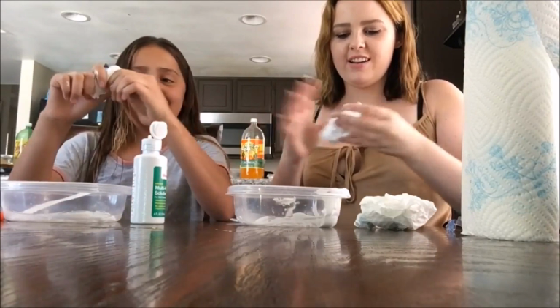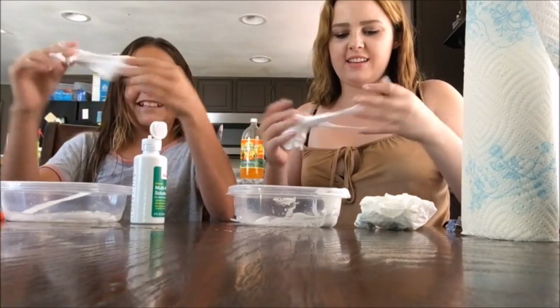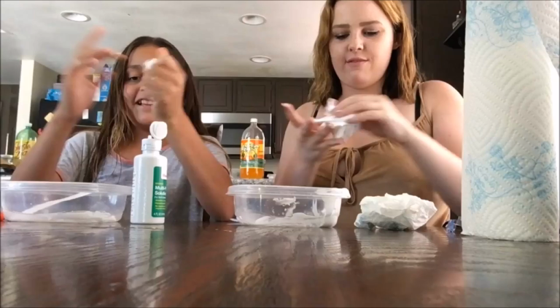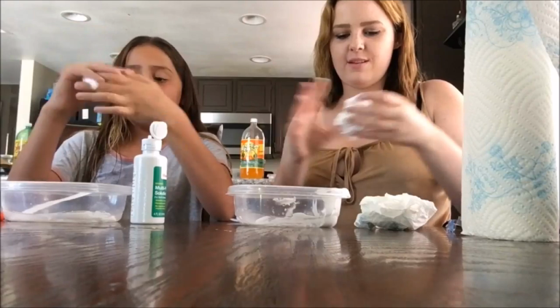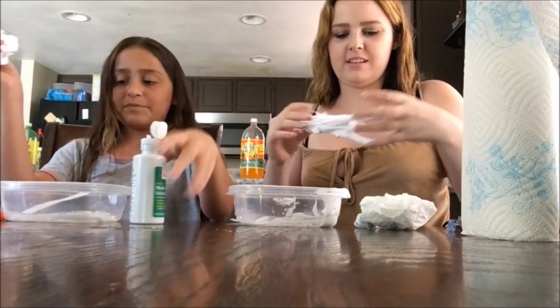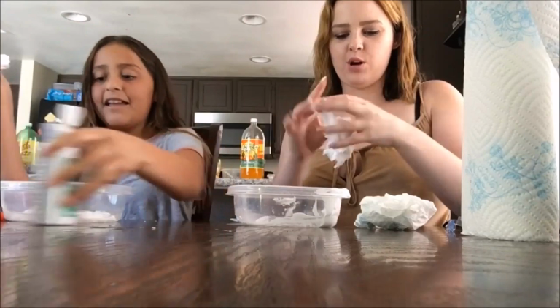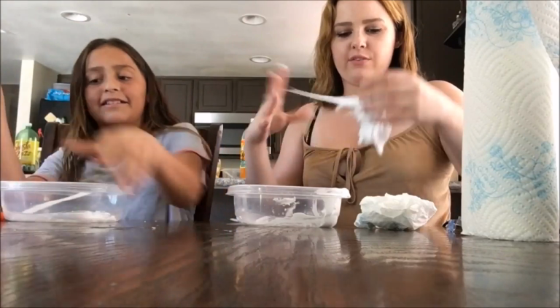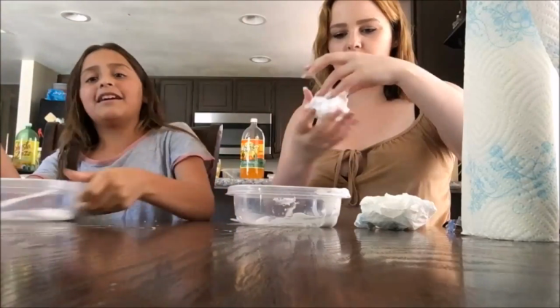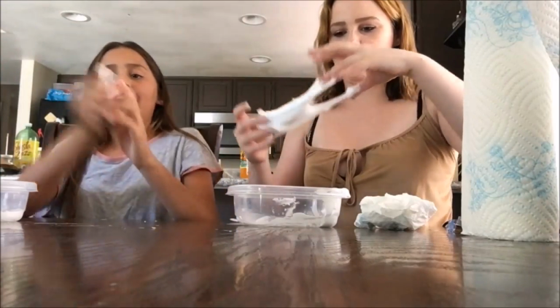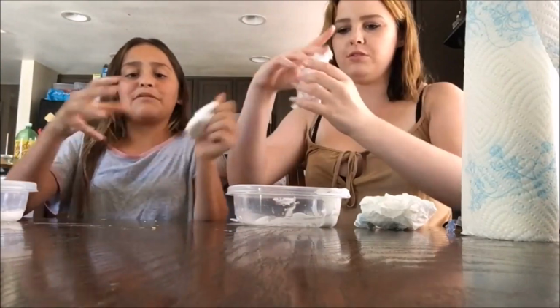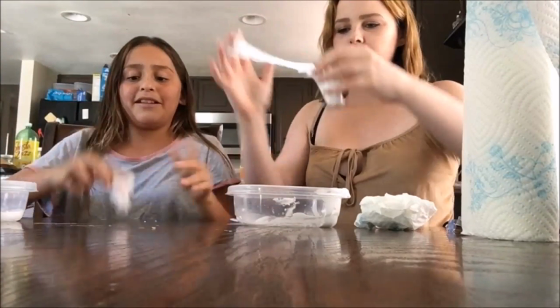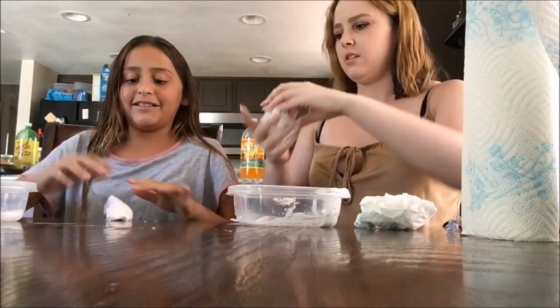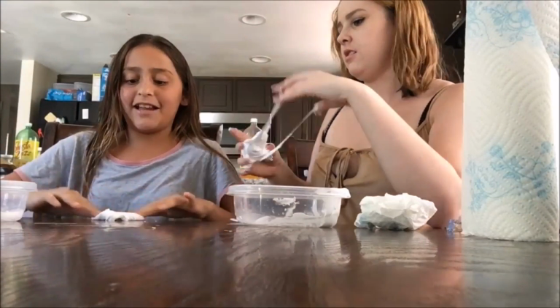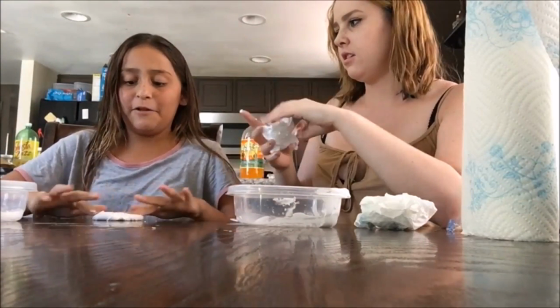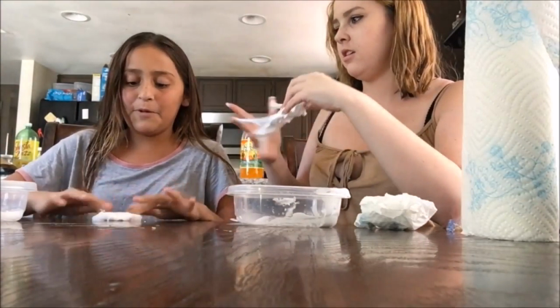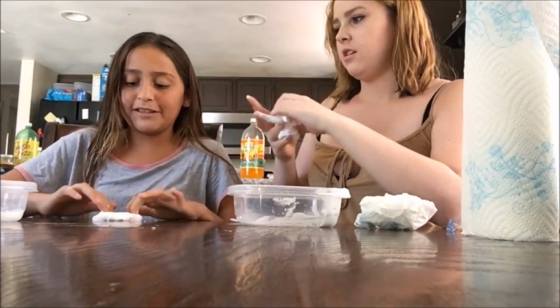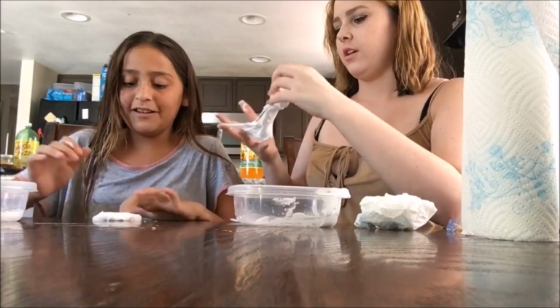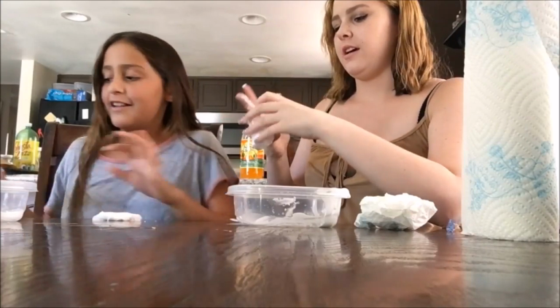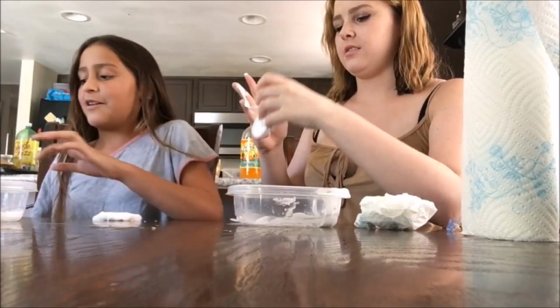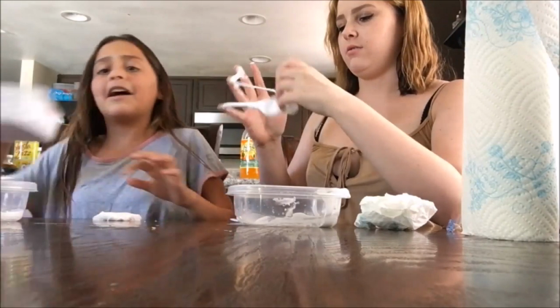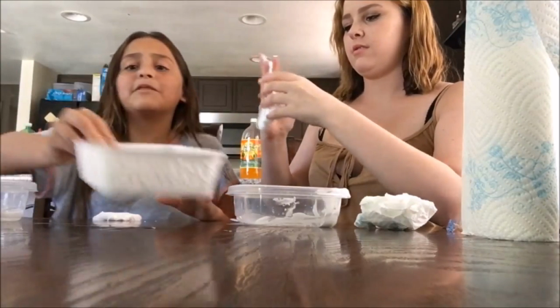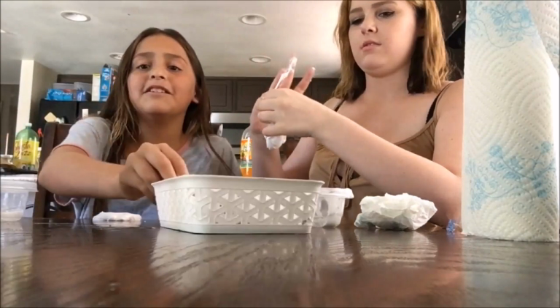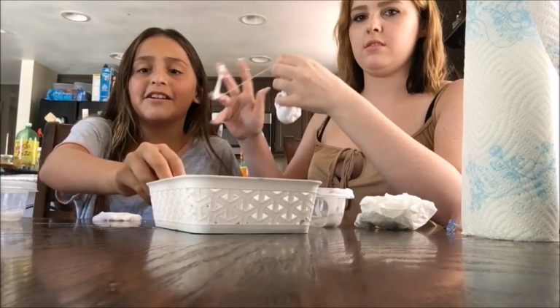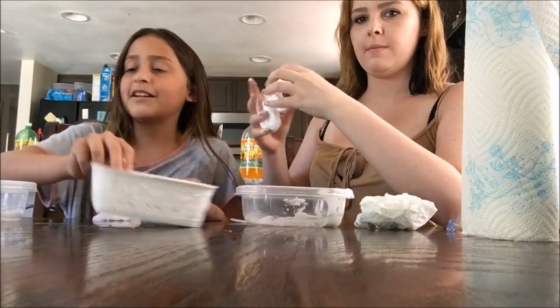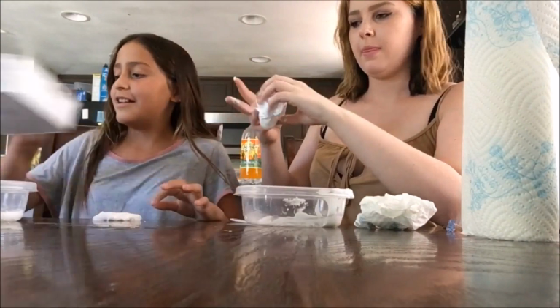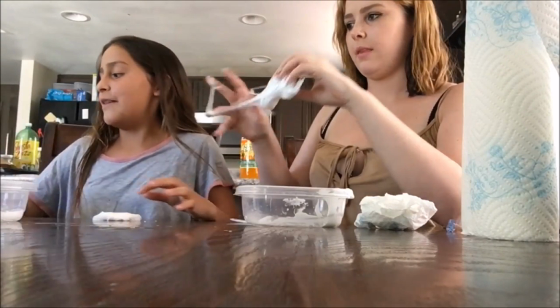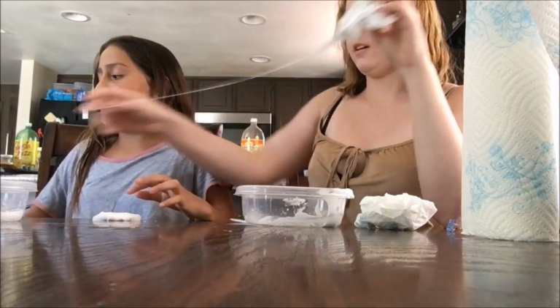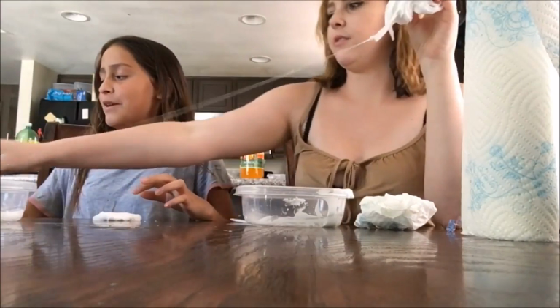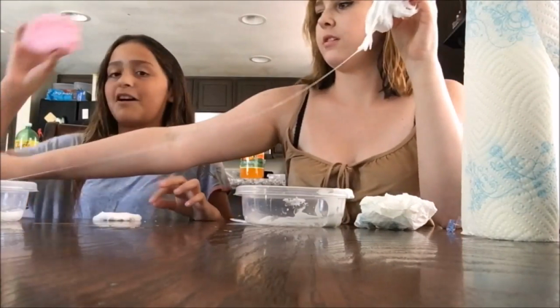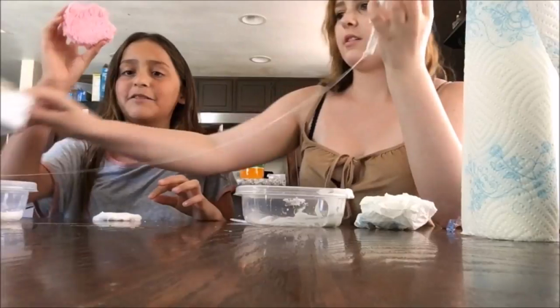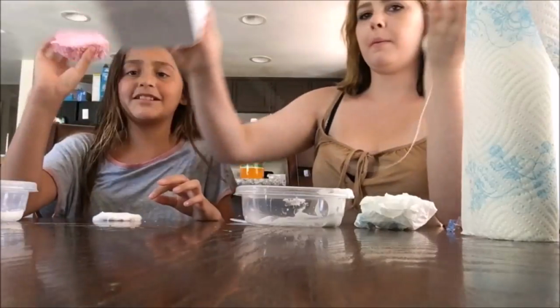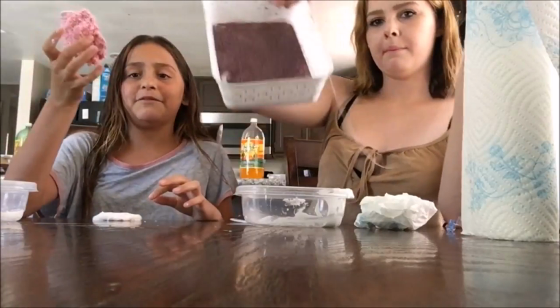It's very sticky and very messy. I'm probably gonna add styrofoam or glitter. So we have glitter in here, and my friend just gave me a block of styrofoam.